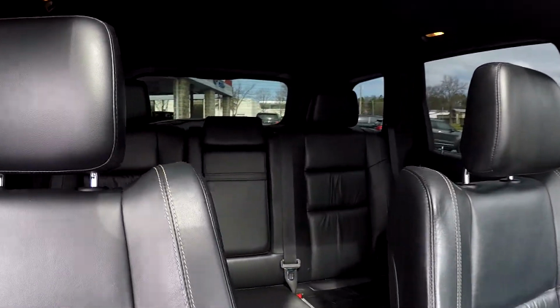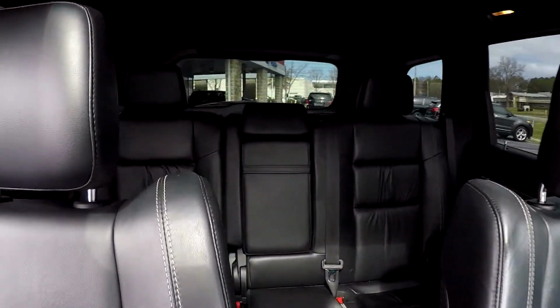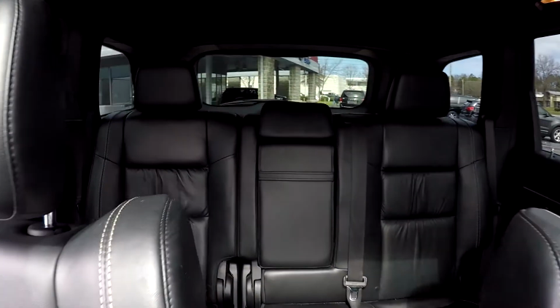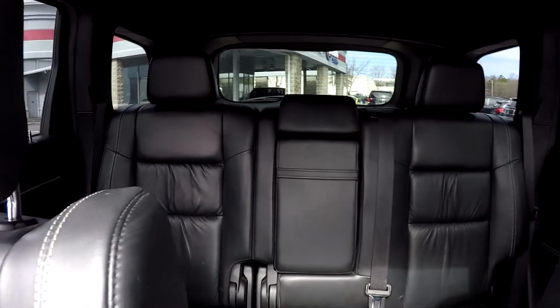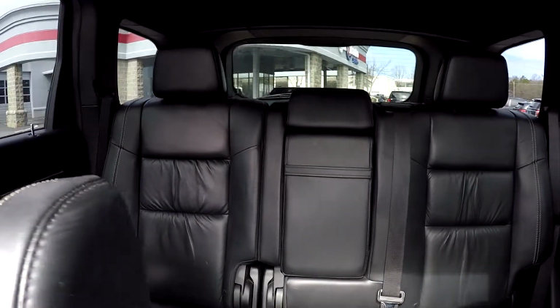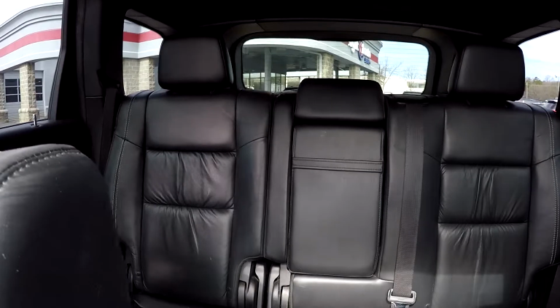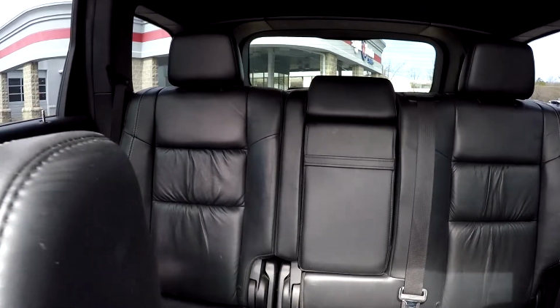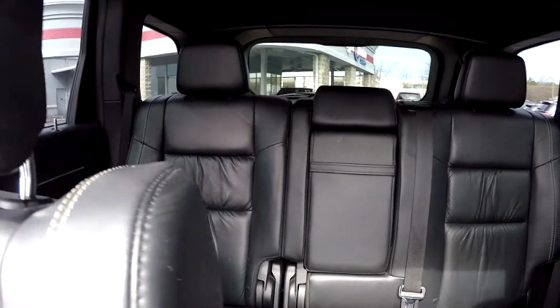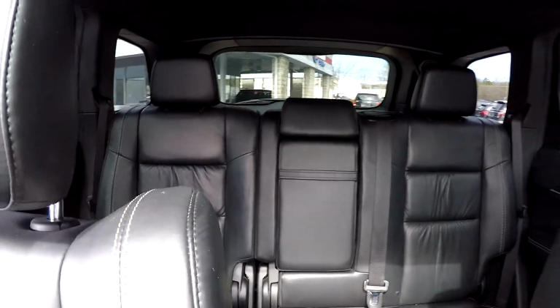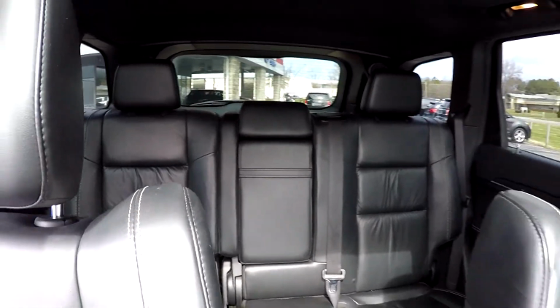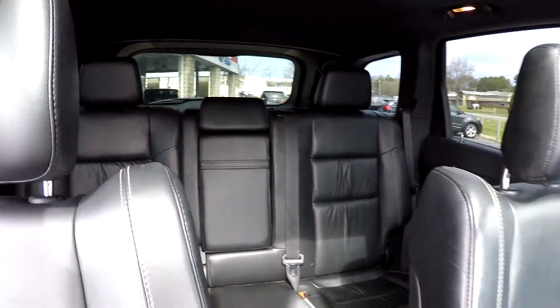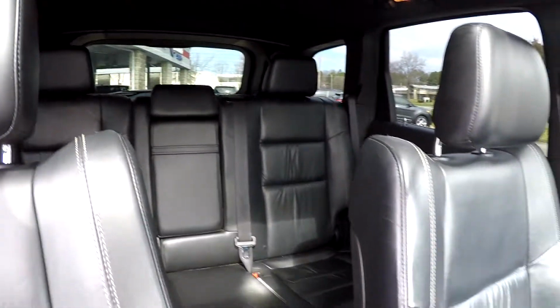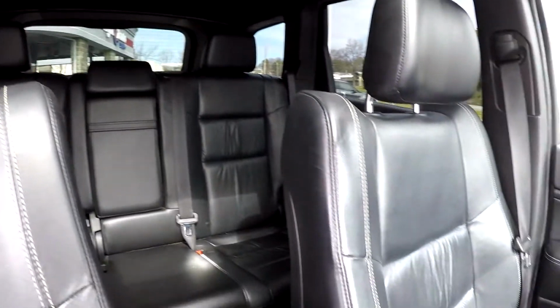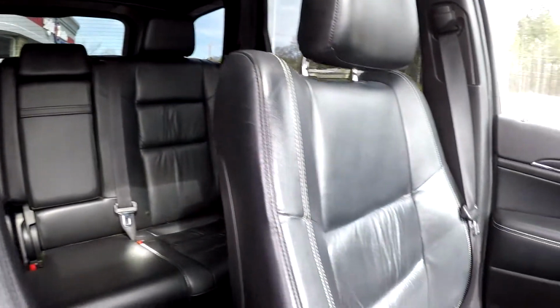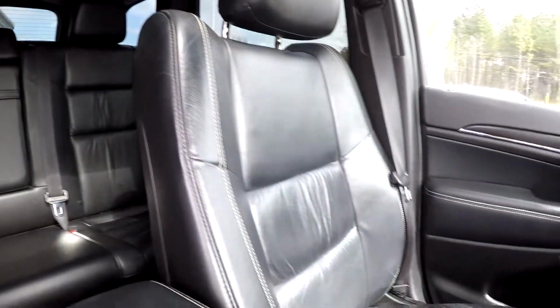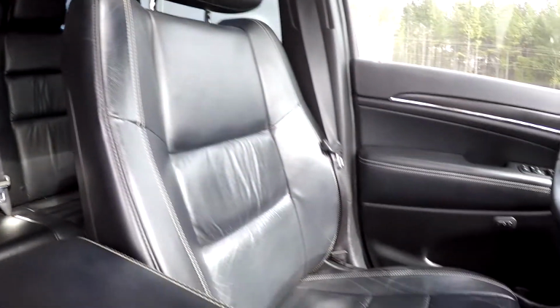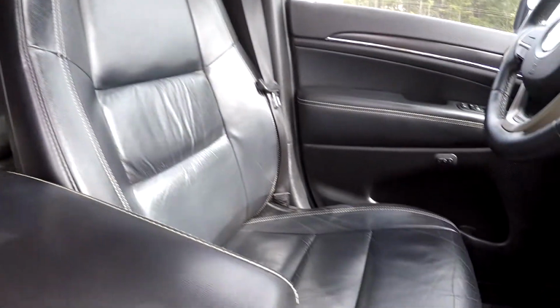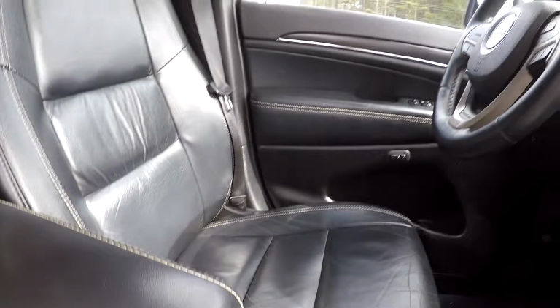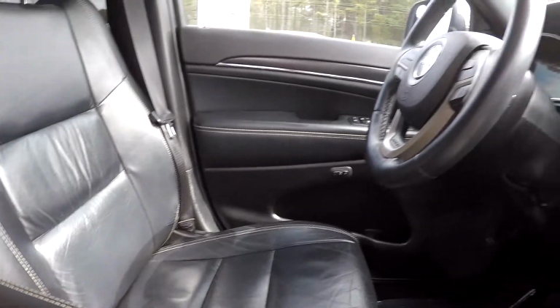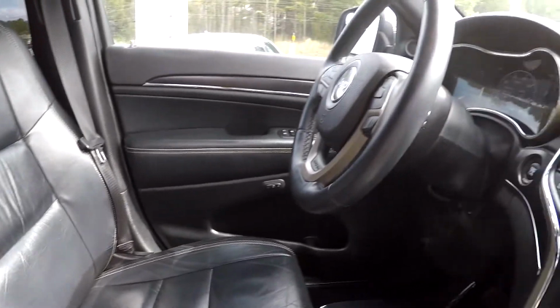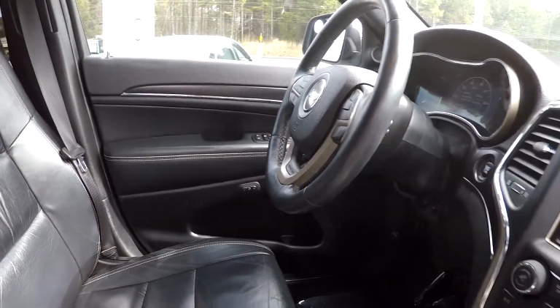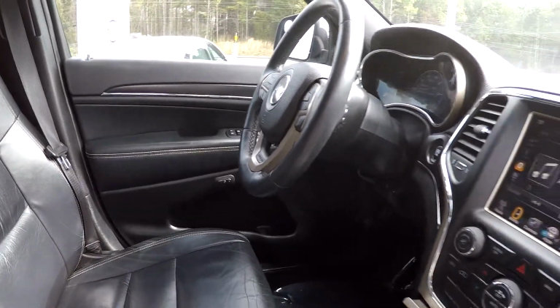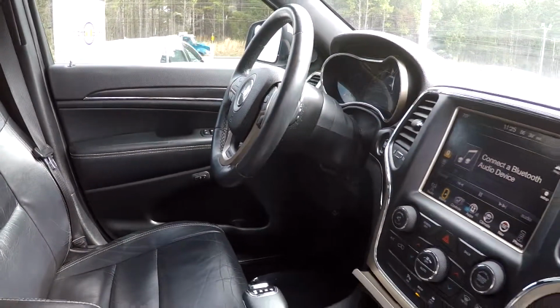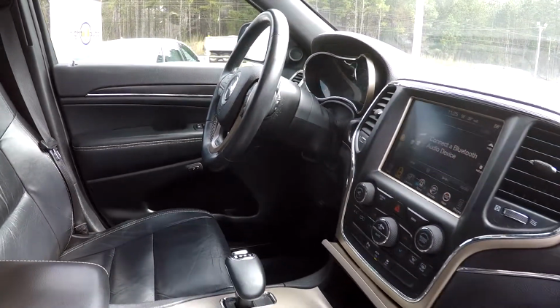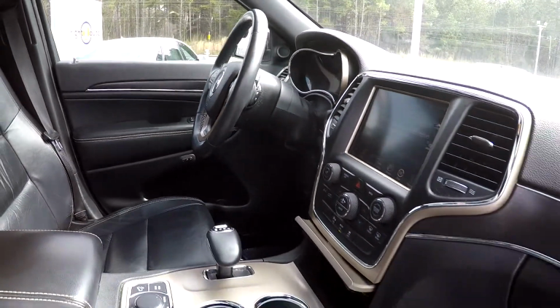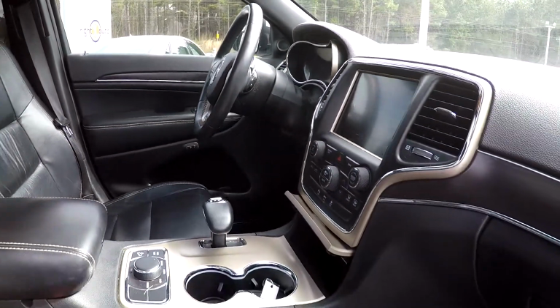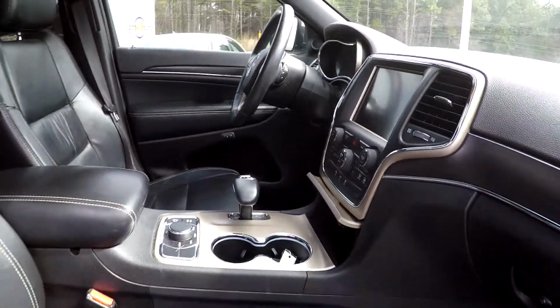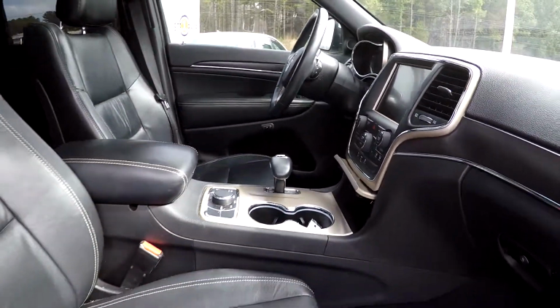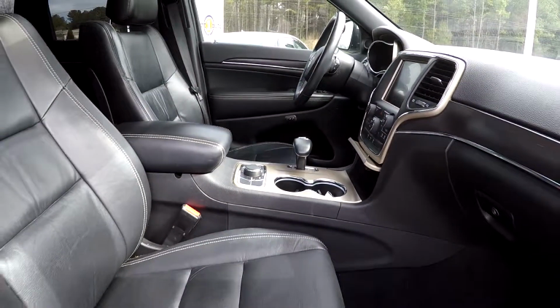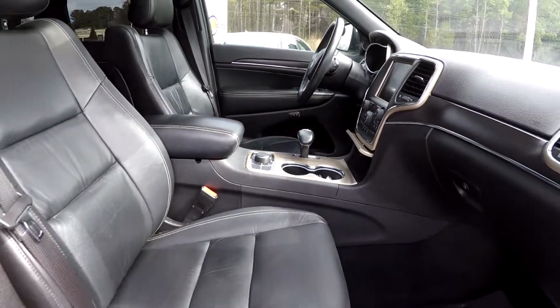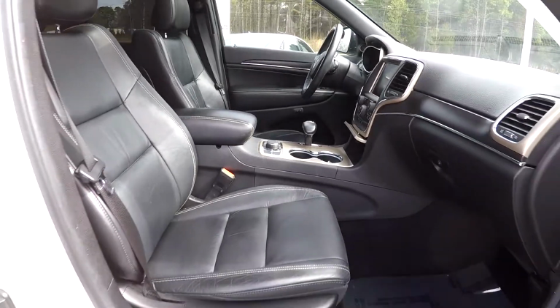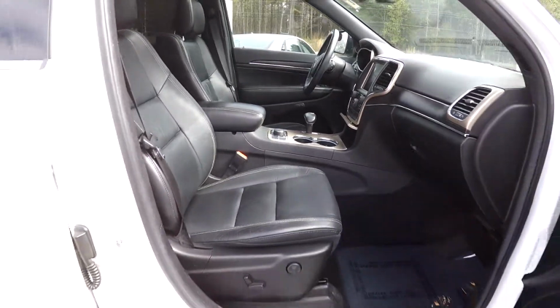Just going to come down now and give you a nice driver's eye view here as we have gone around. Everything has looked very nice and clean — I have not really seen any damages. Very nice features as we come back up here to the front. As we are backing out, this is going to wrap up the walk around.